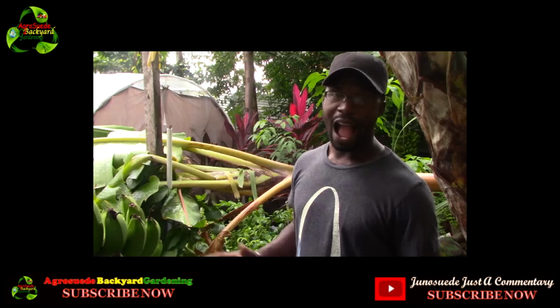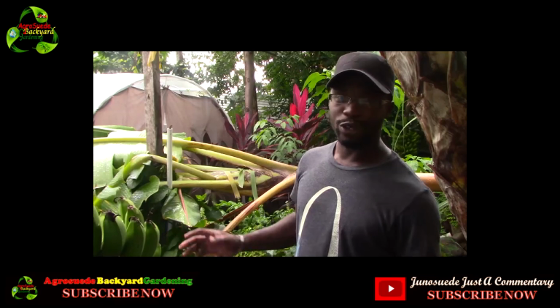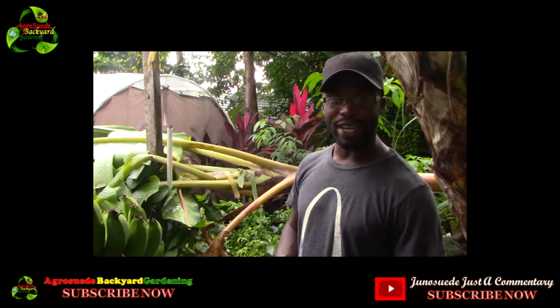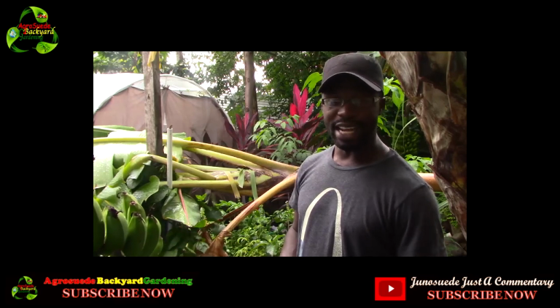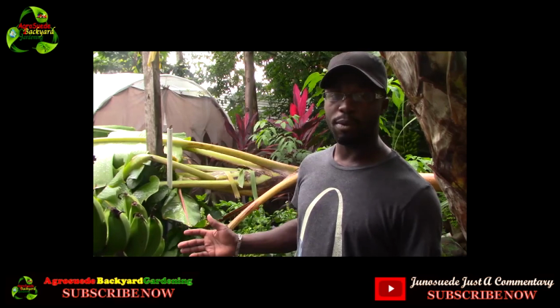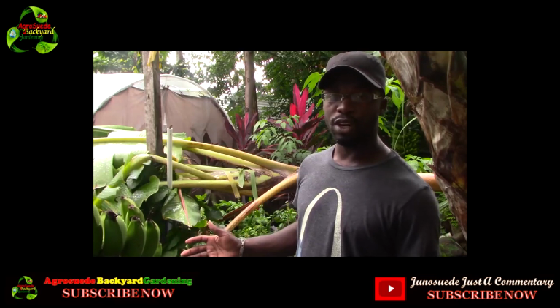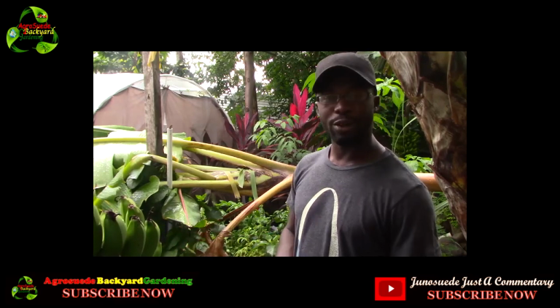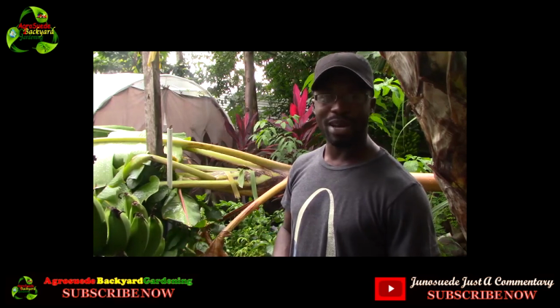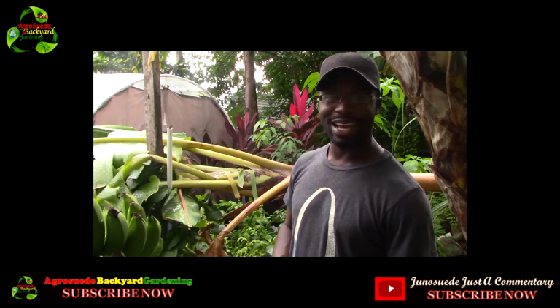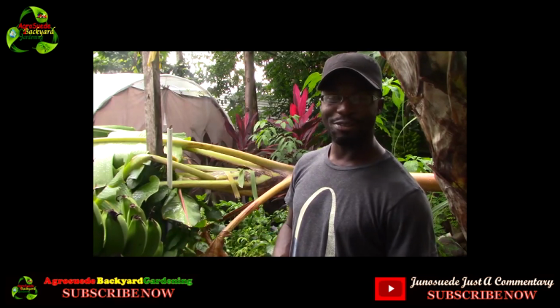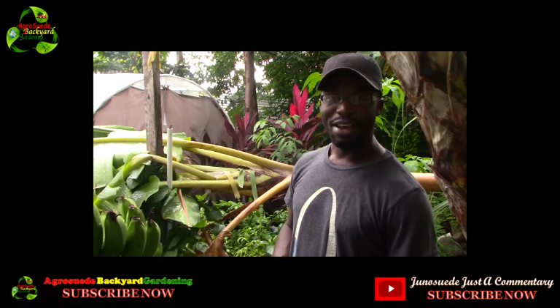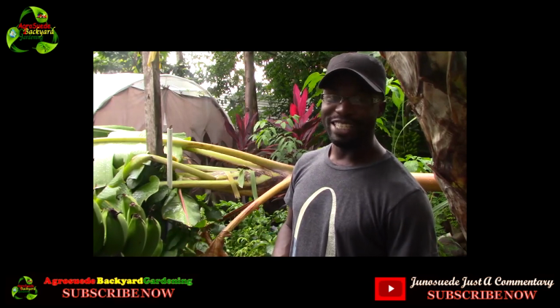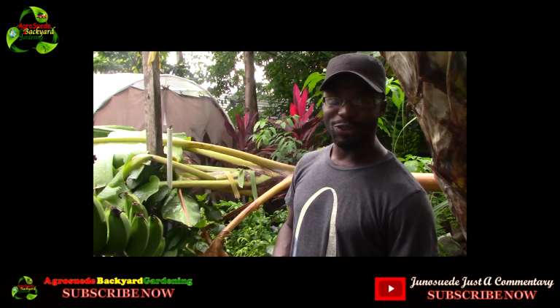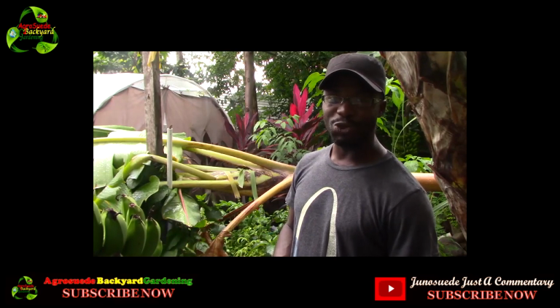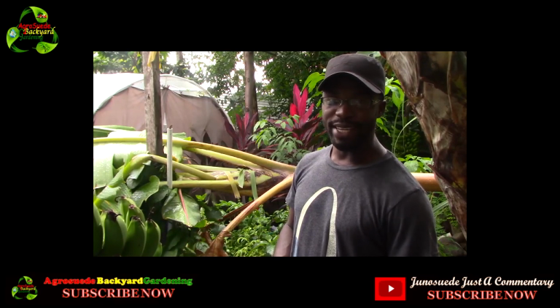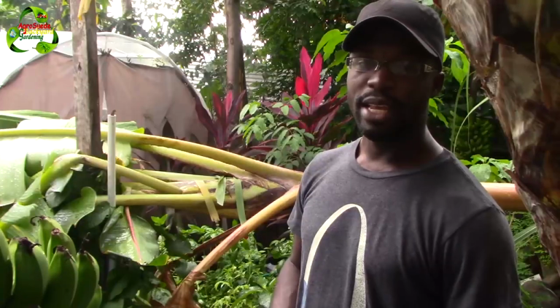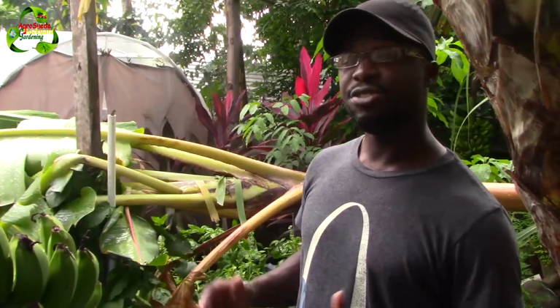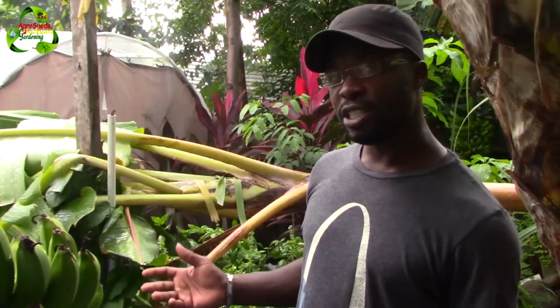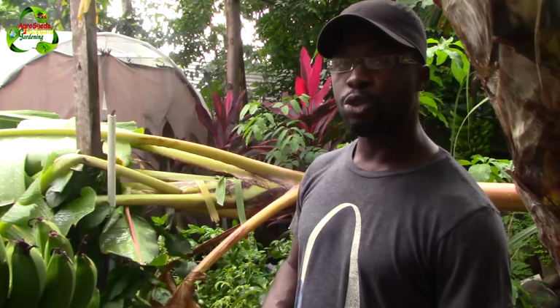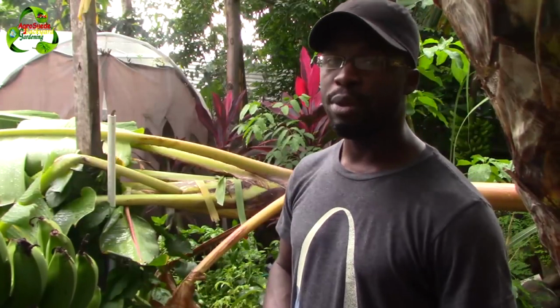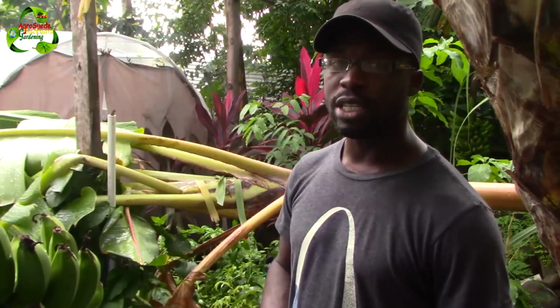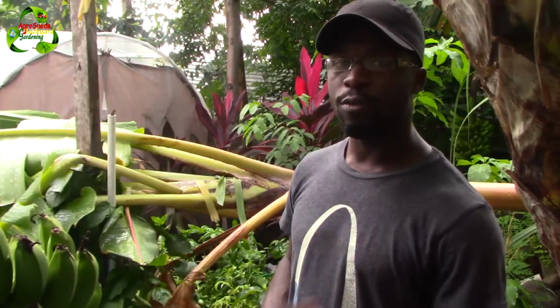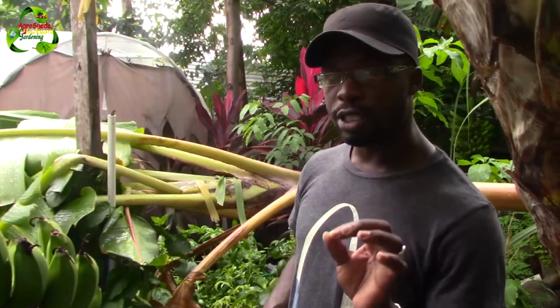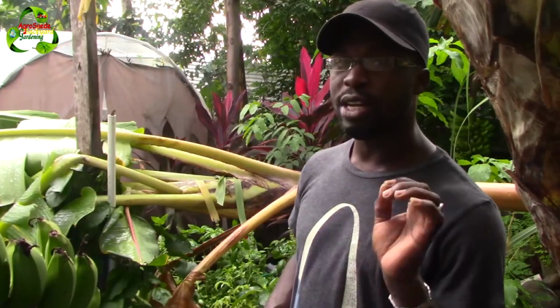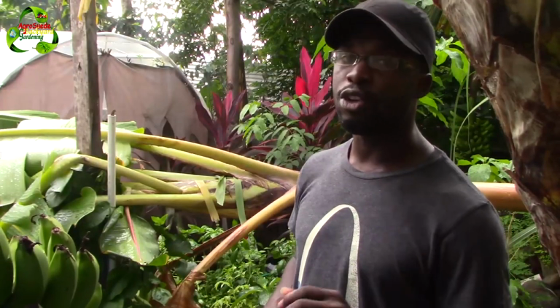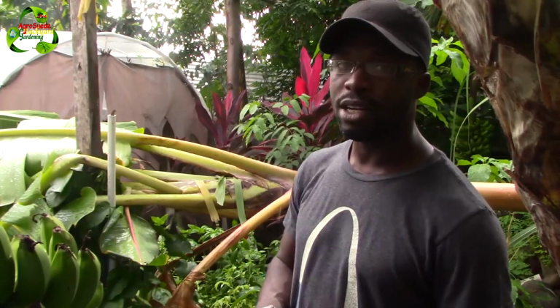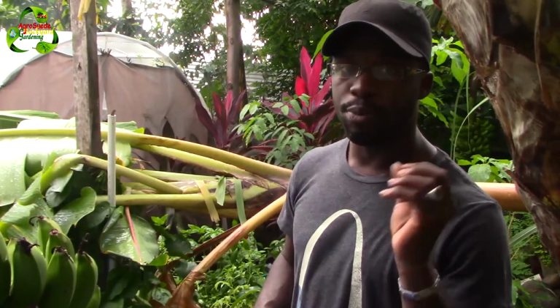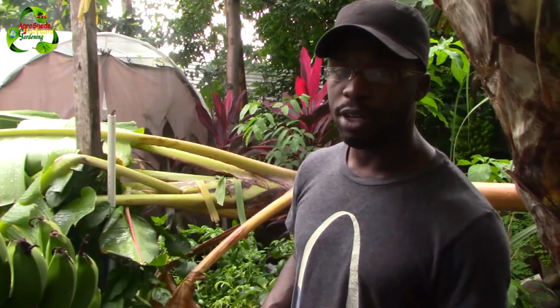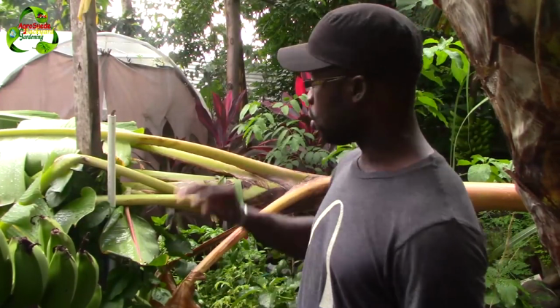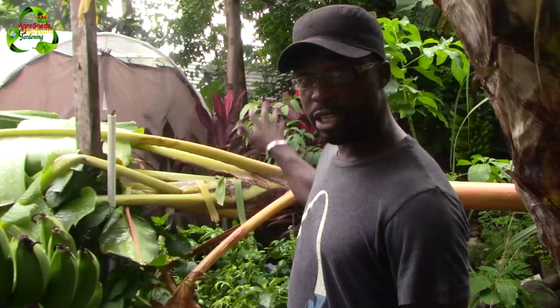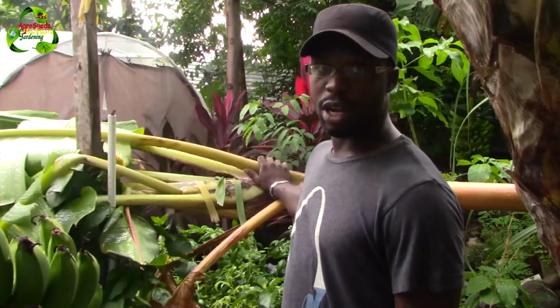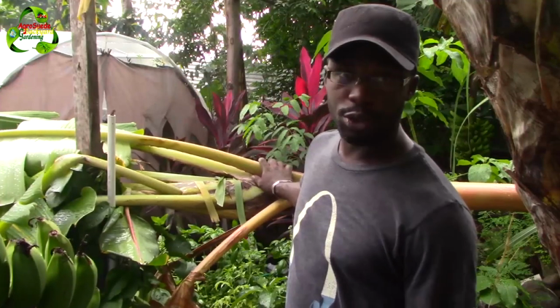Welcome everyone to Agri Suede, back to garden with me Mitchell Junus Wade. In this video I'm going to show the importance of cutting your leaves on your banana tree properly so that these problems do not happen to you.